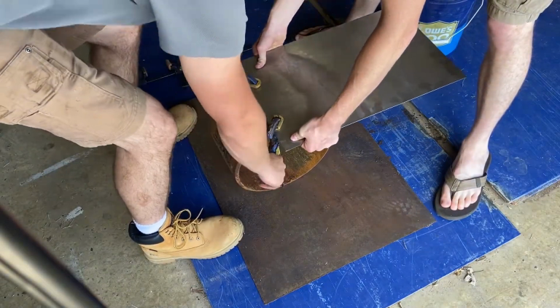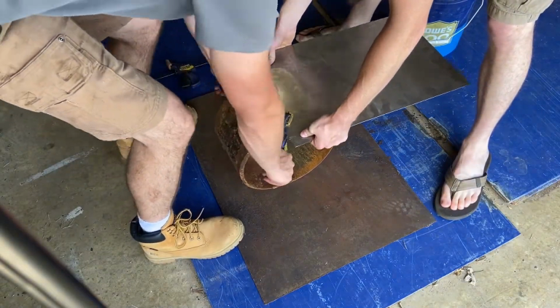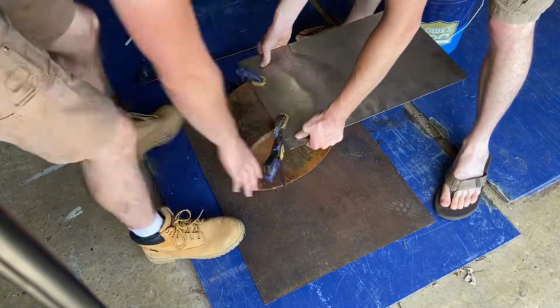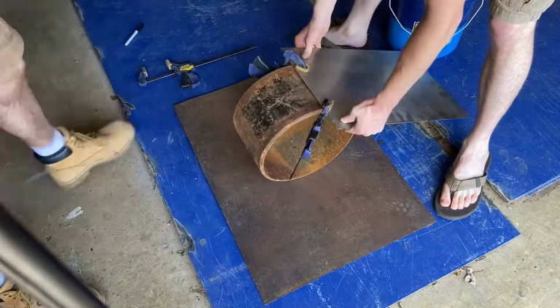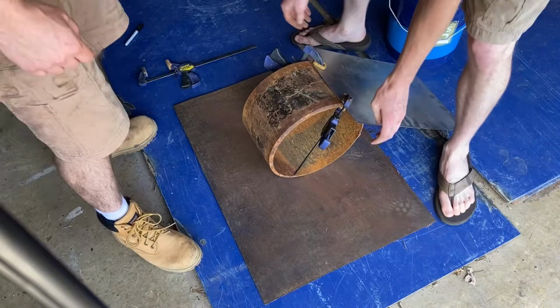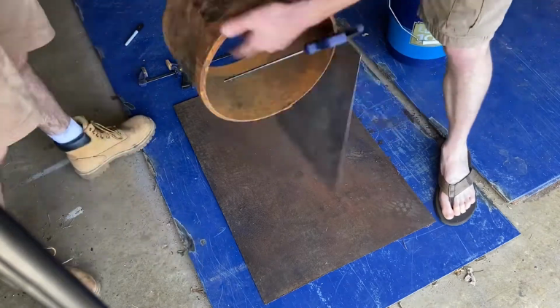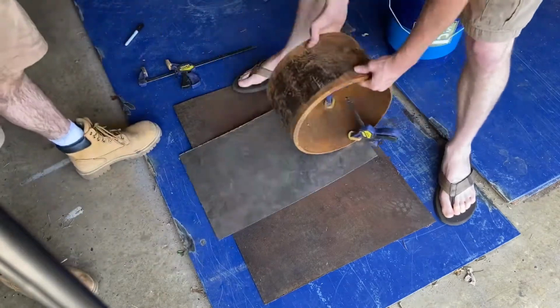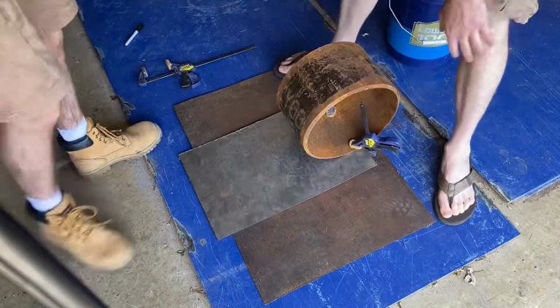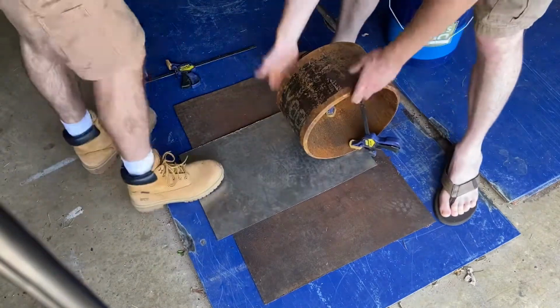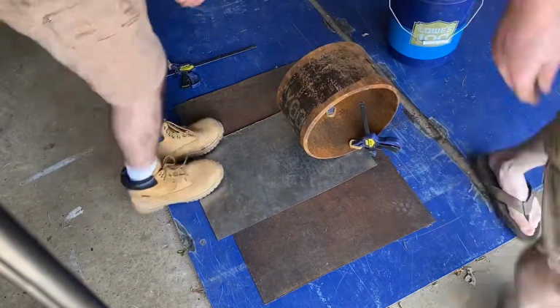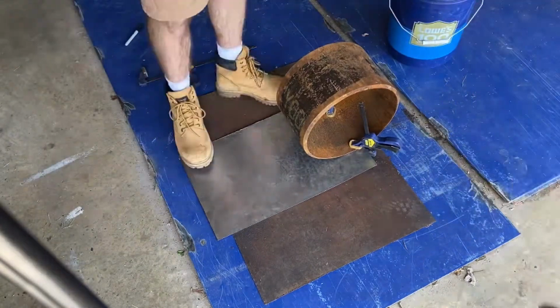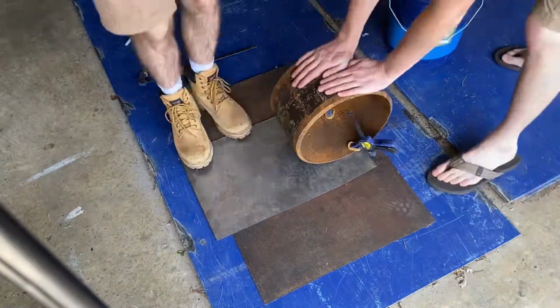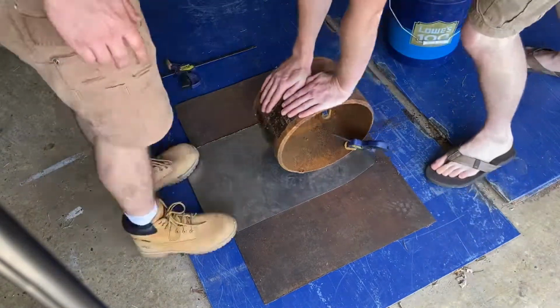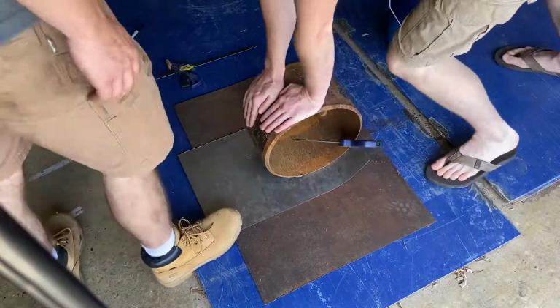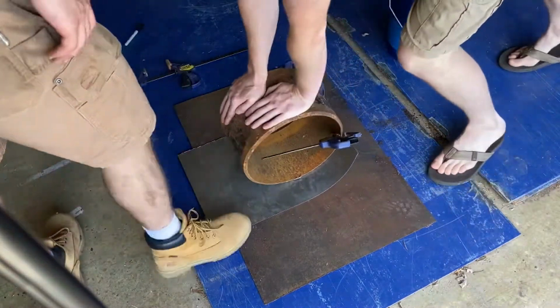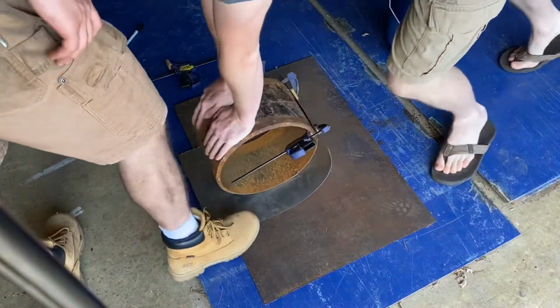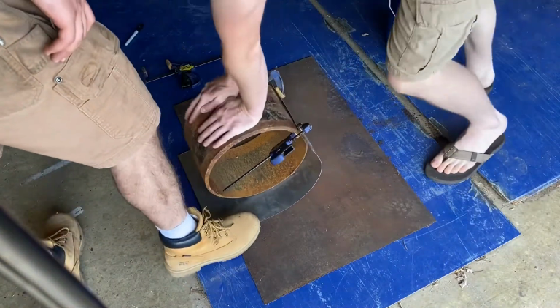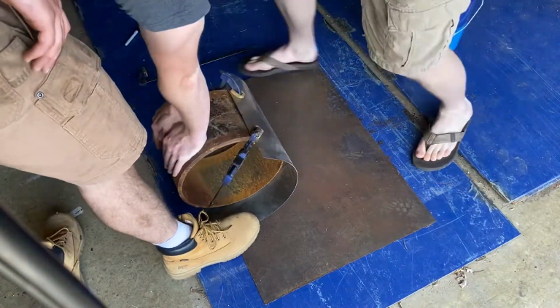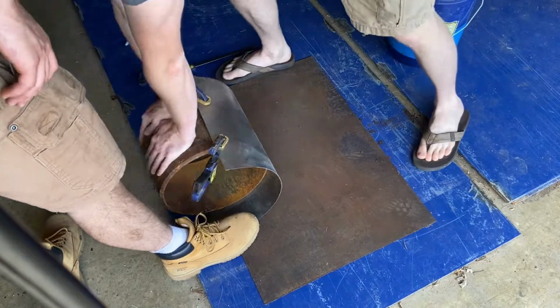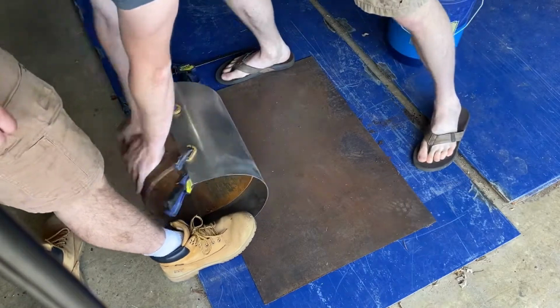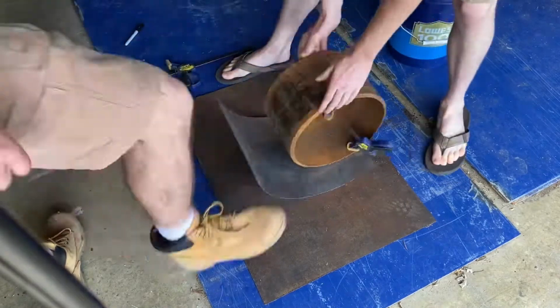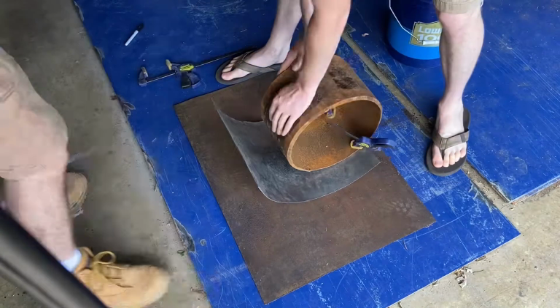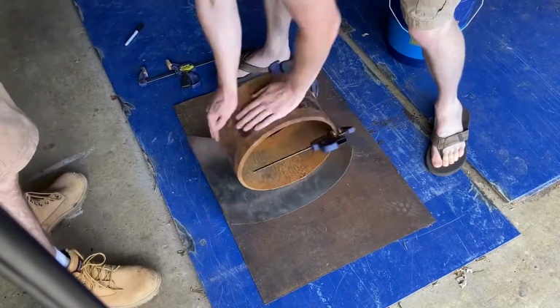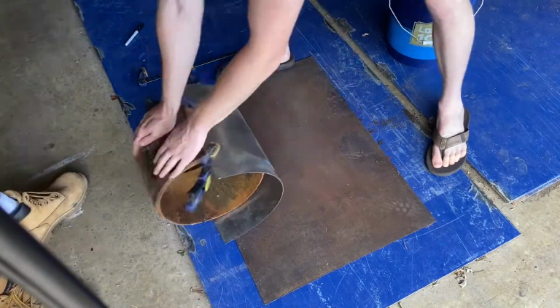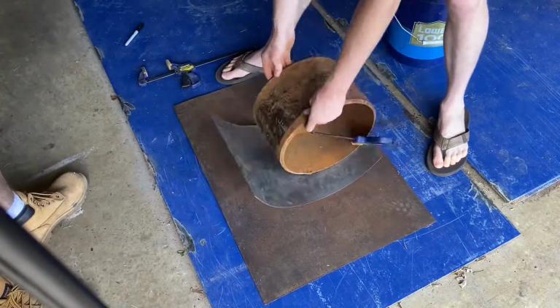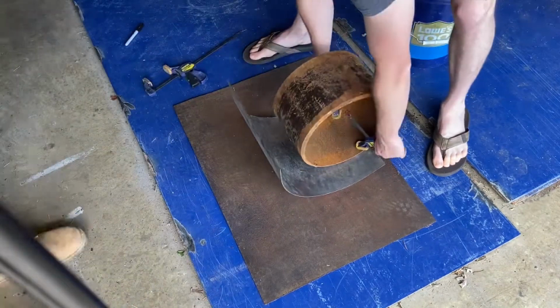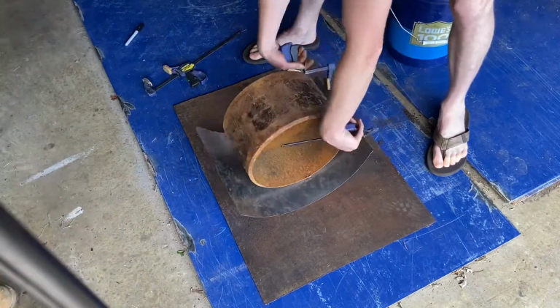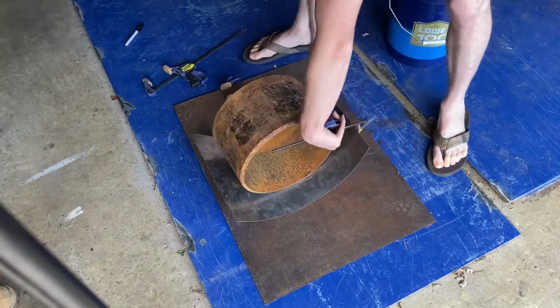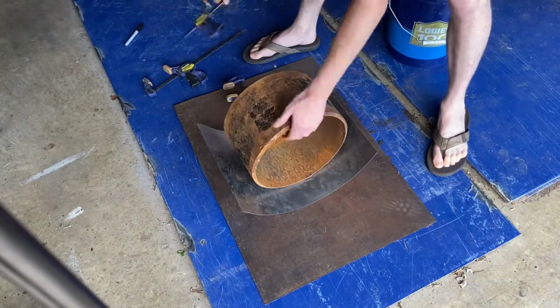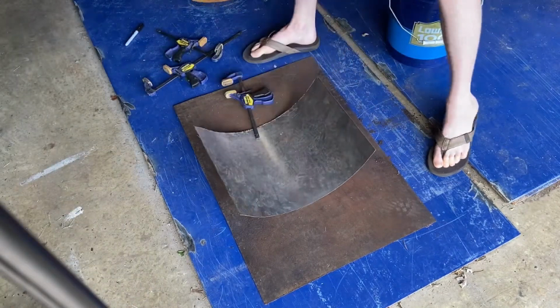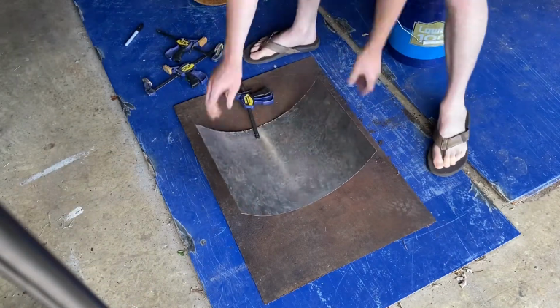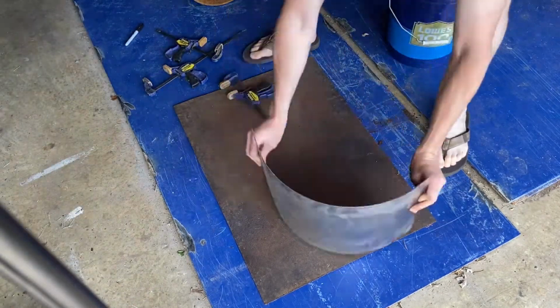We've got them clamped to this large section of pipe, using it as a bender. I didn't have a real bender but this was close enough to the right diameter, so we just rolled it and forced a bend into it that way. This actually worked pretty well.